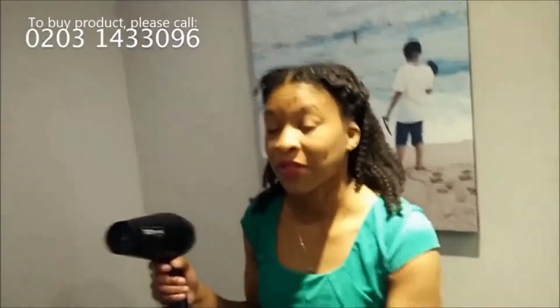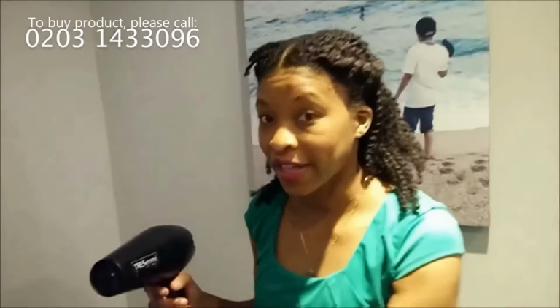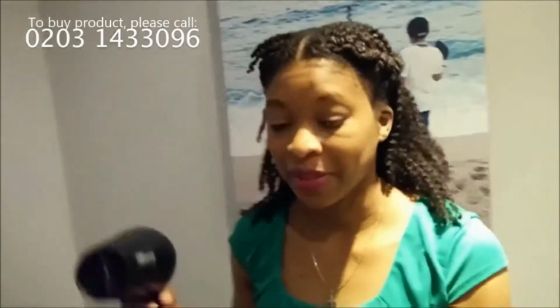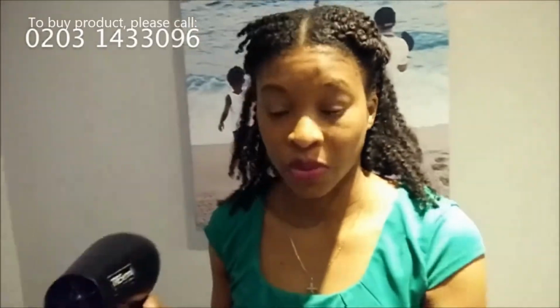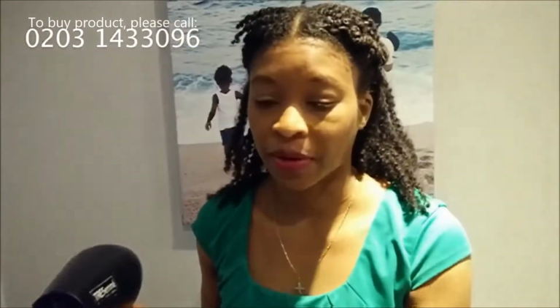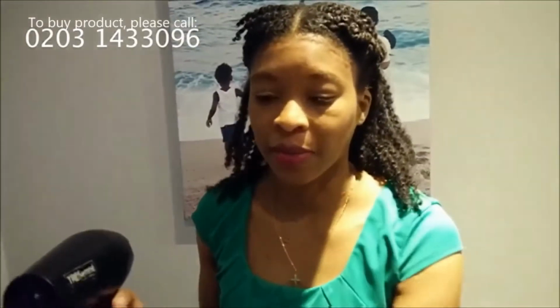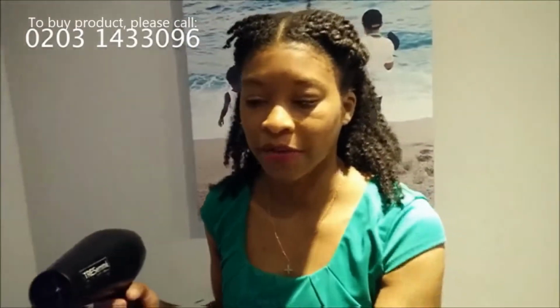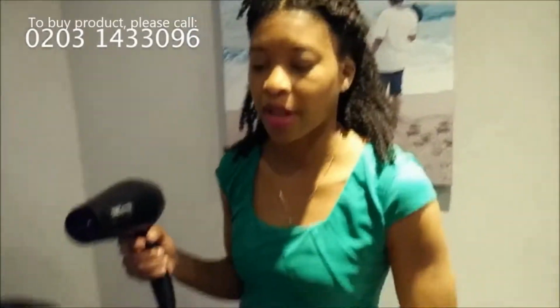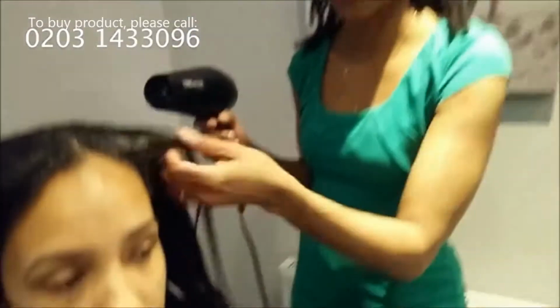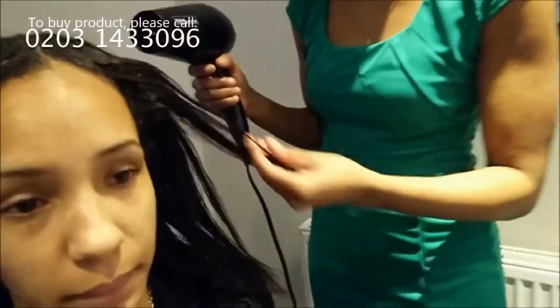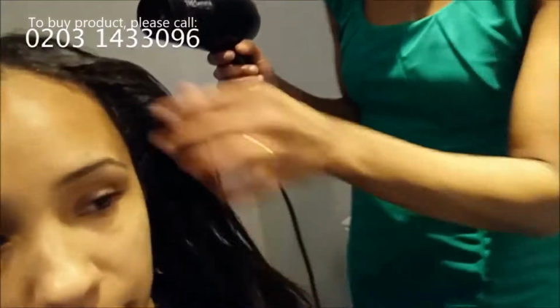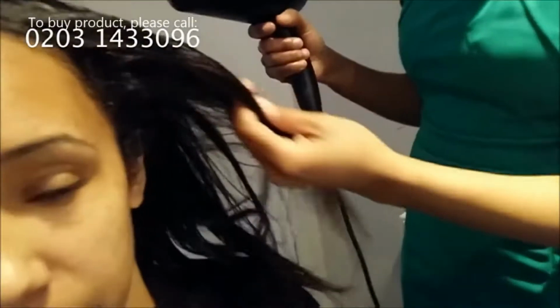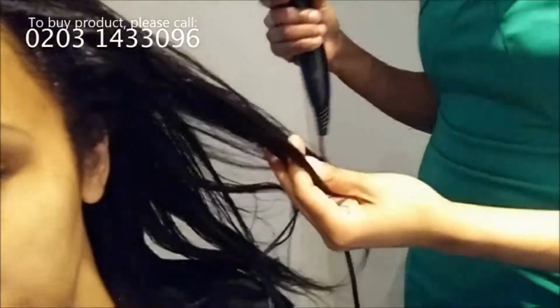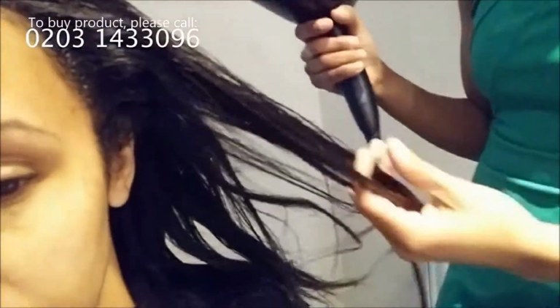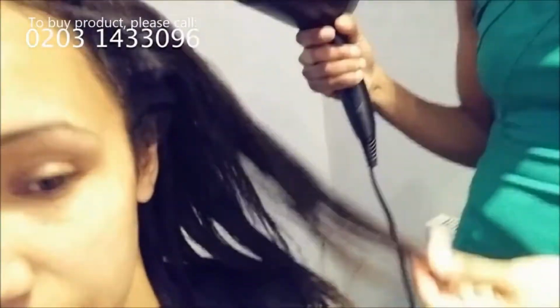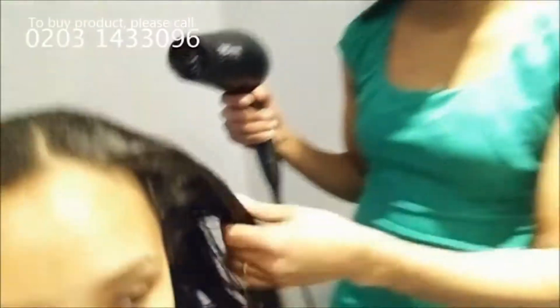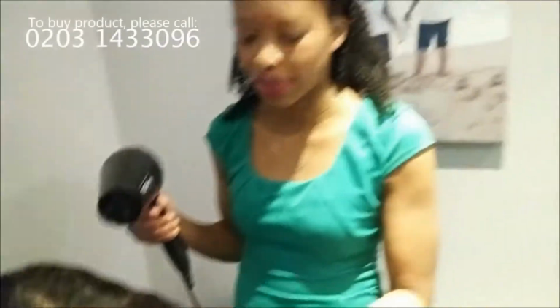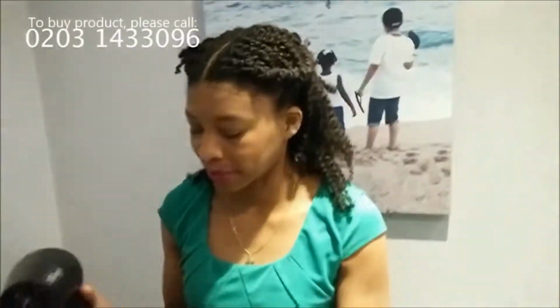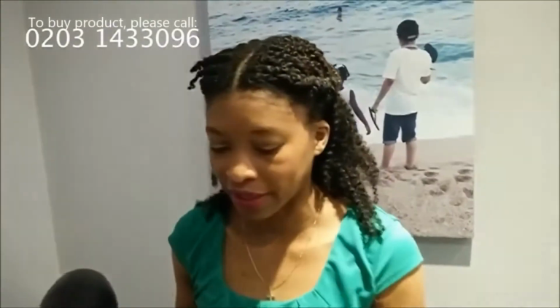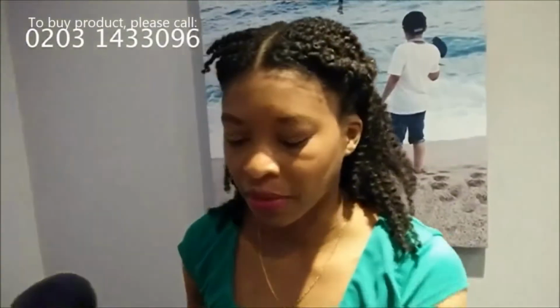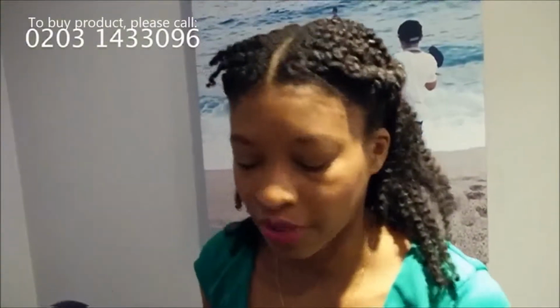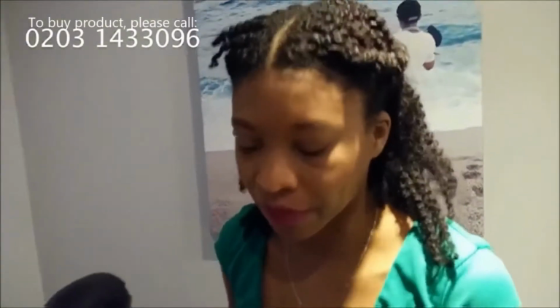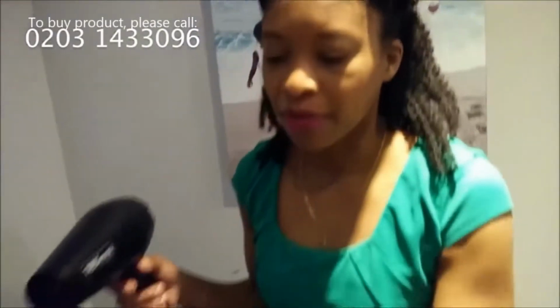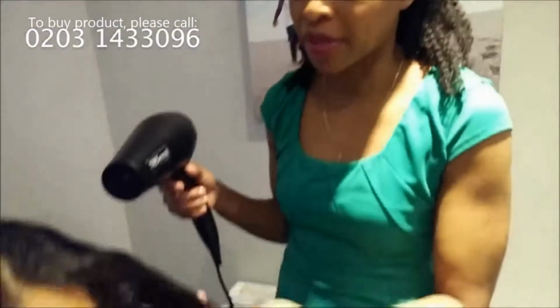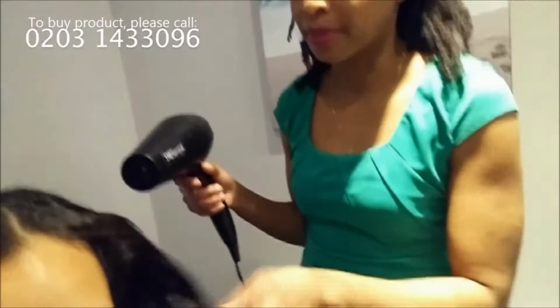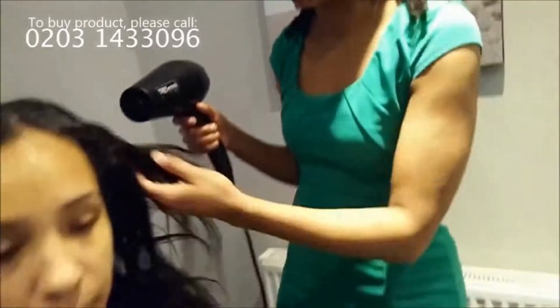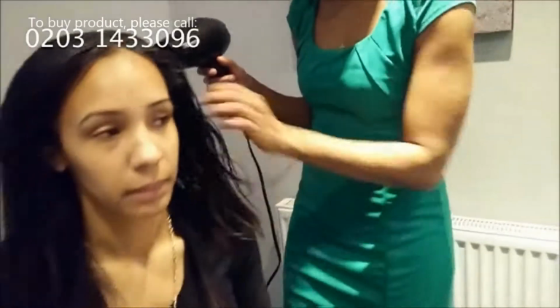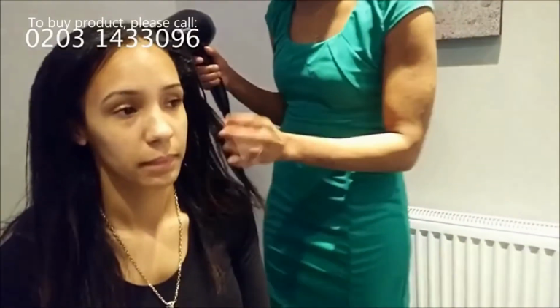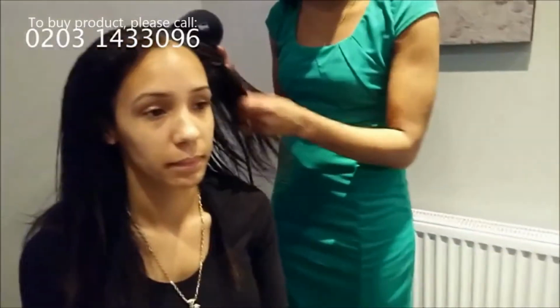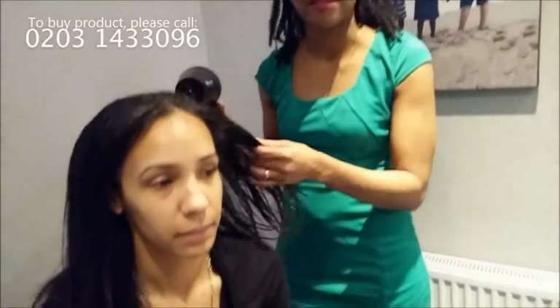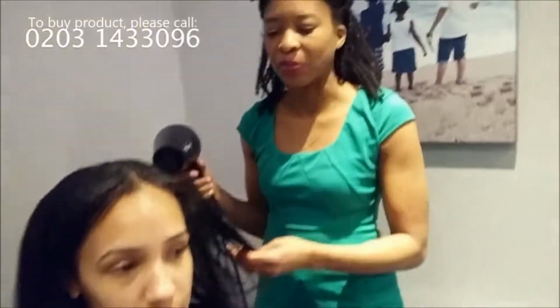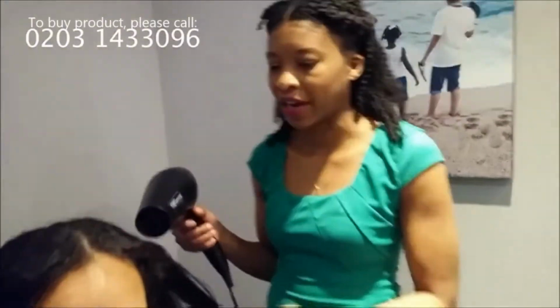Our Hydrating Mist is a water-based product. It contains aloe vera and lots of water so you can refresh your hair and freshen it up the next morning or the night before without leaving a greasy film on your hair.